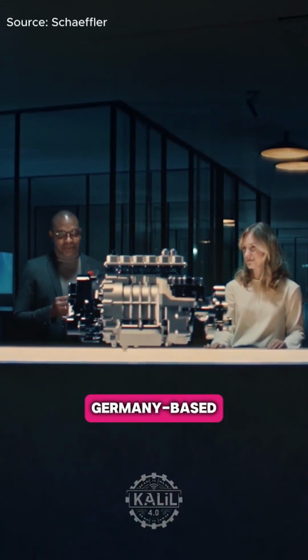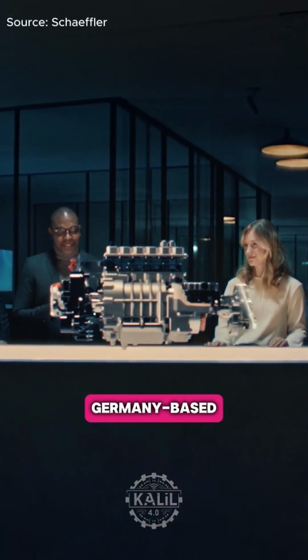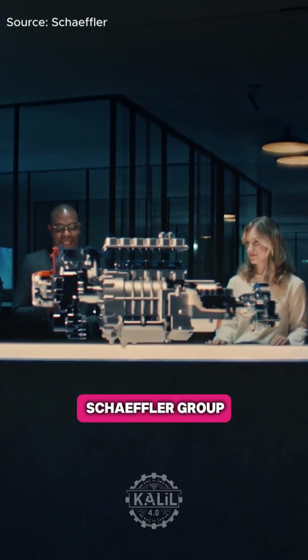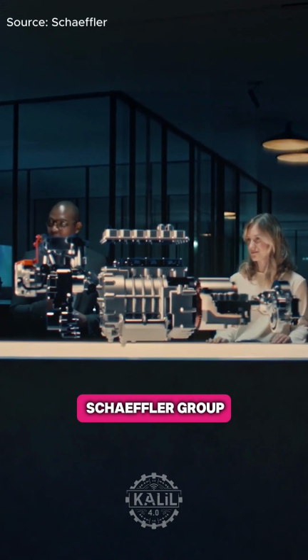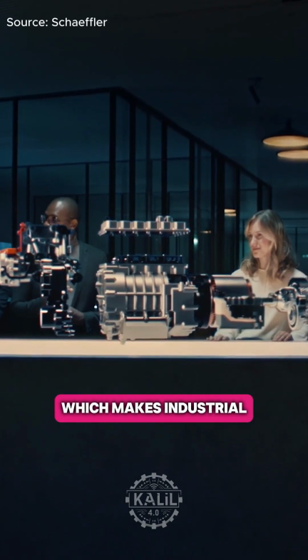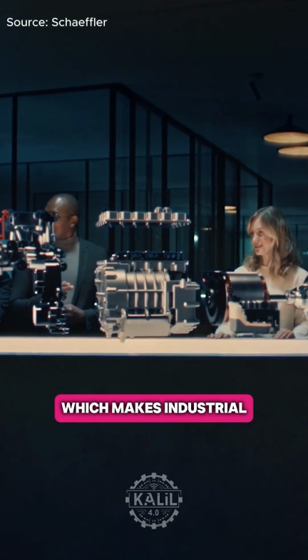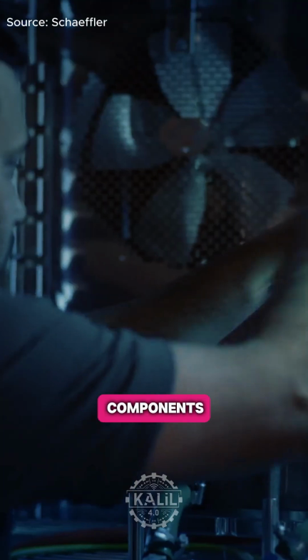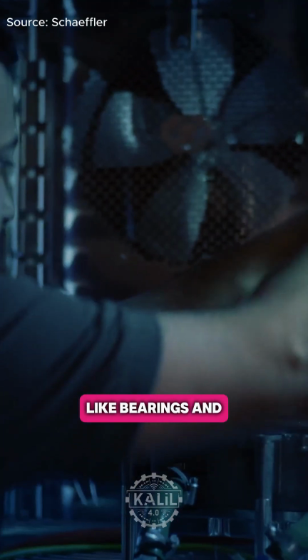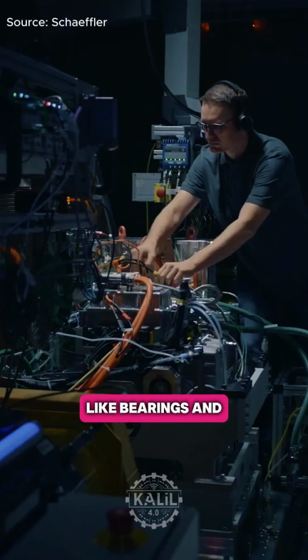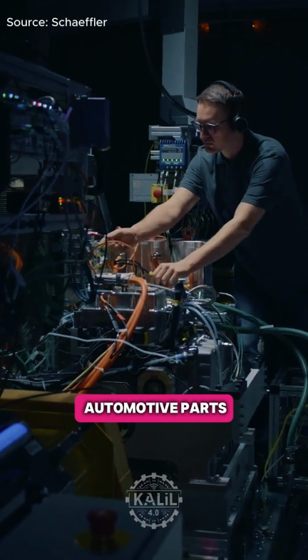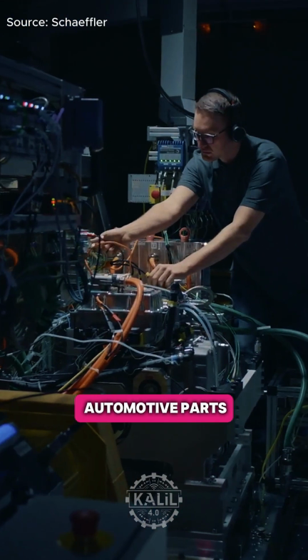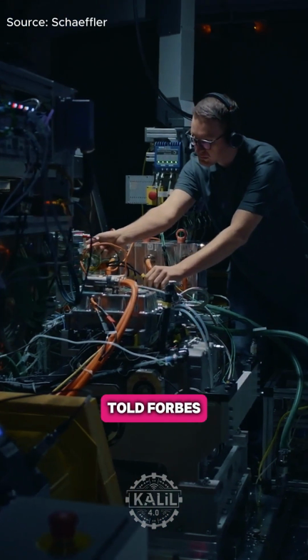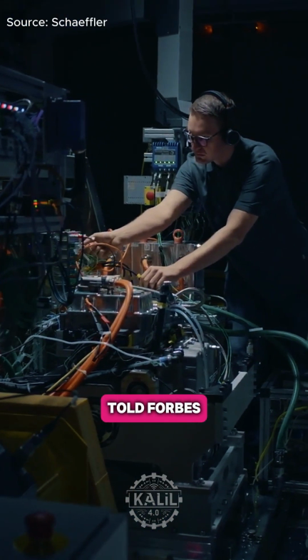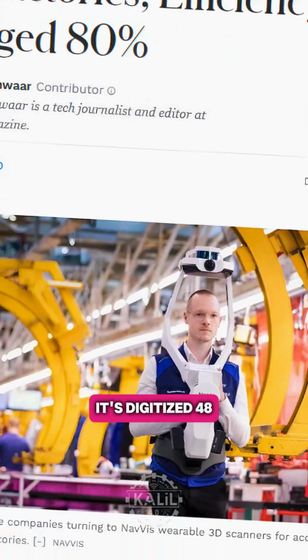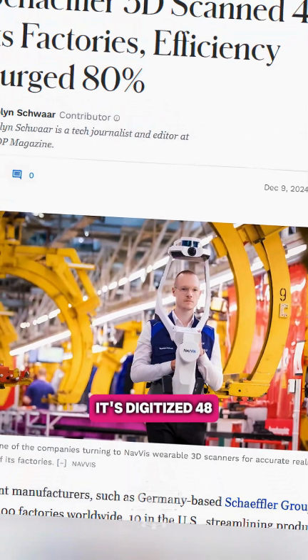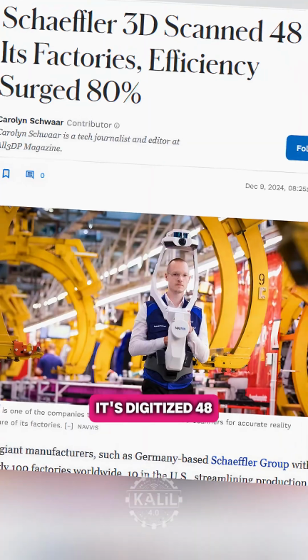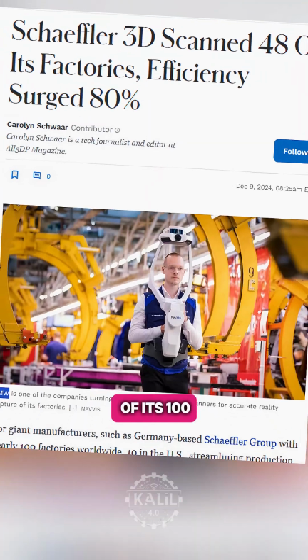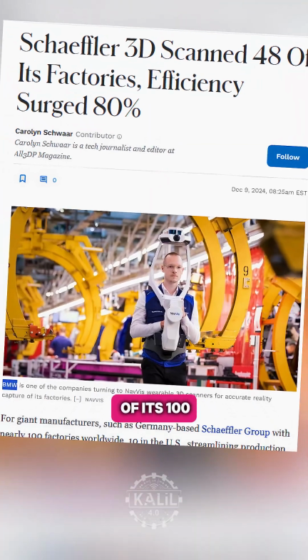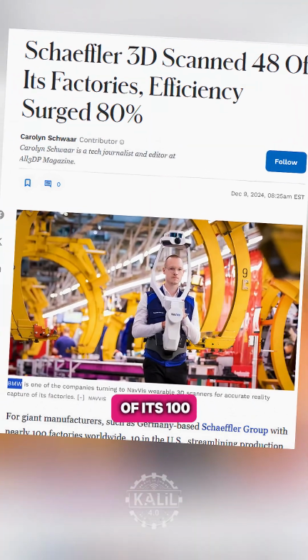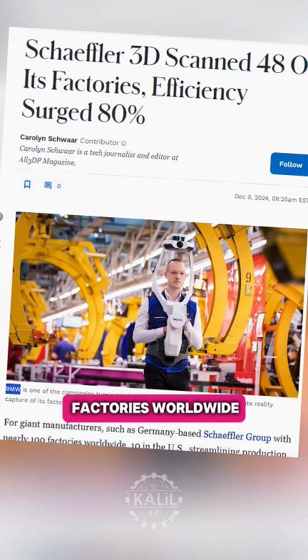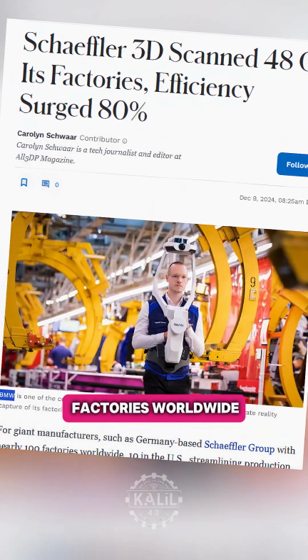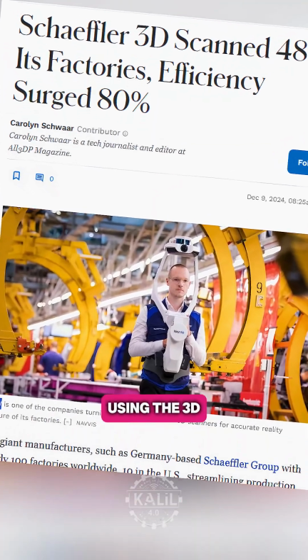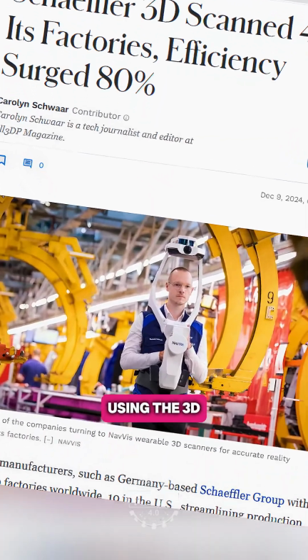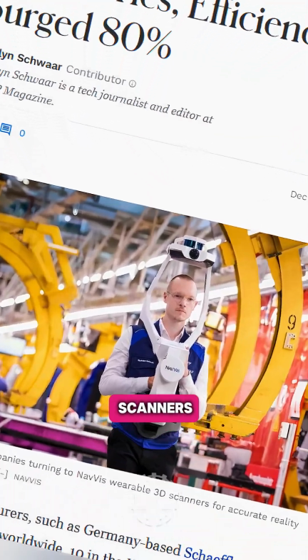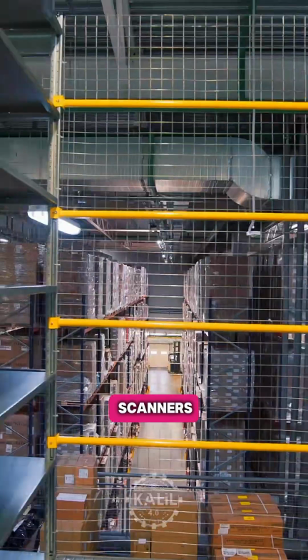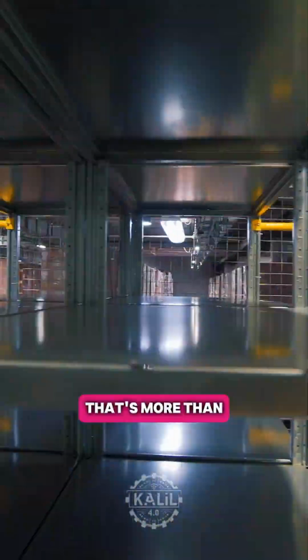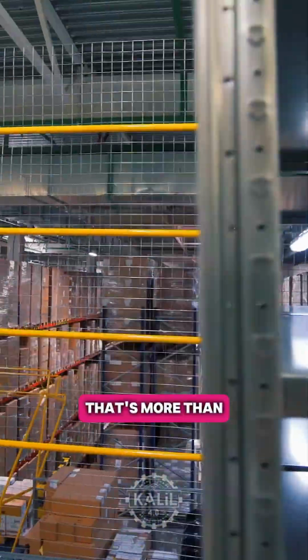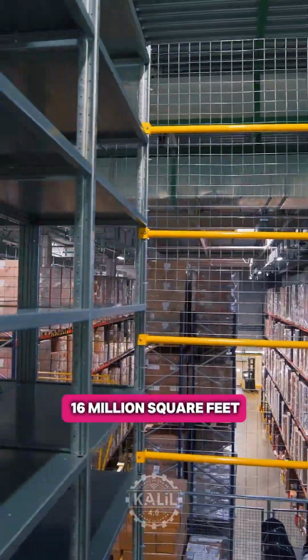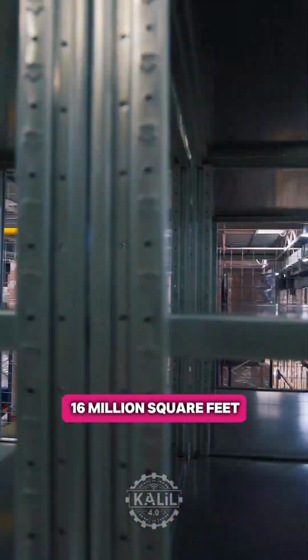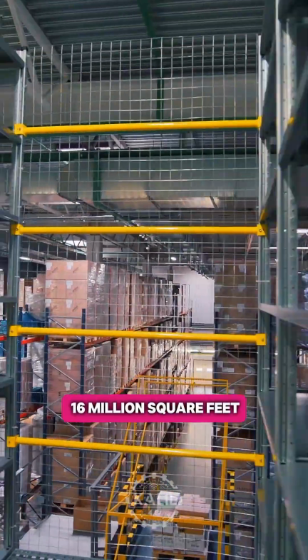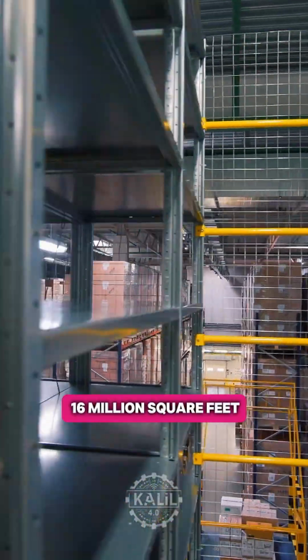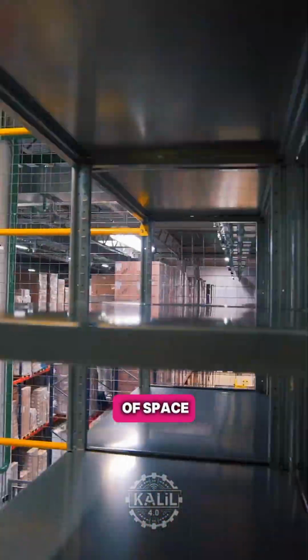Germany-based Scheffler Group, which makes industrial components like bearings and automotive parts, told Forbes it's digitized 48 of its 100 factories worldwide using the 3D scanners. That's more than 16 million square feet of space.